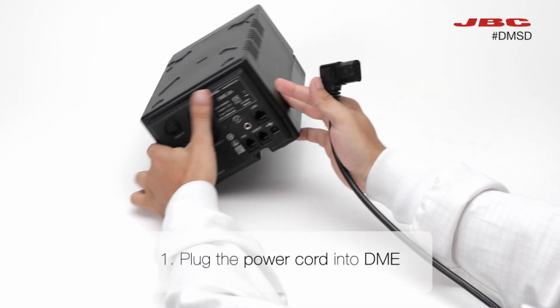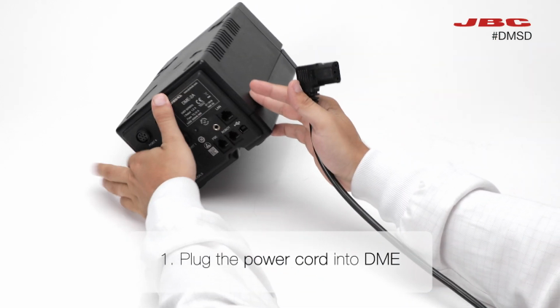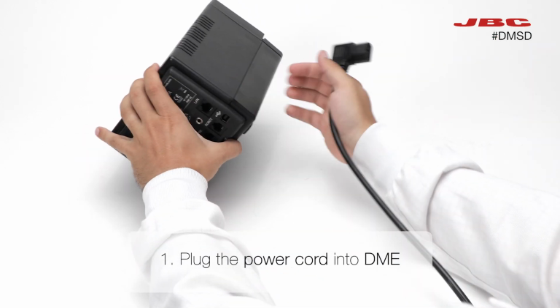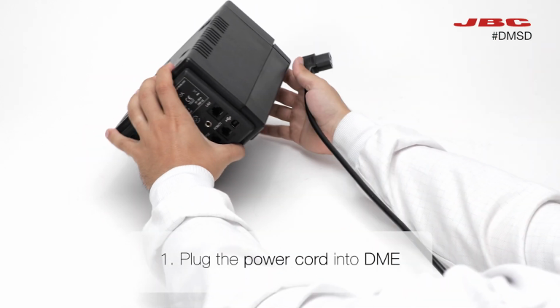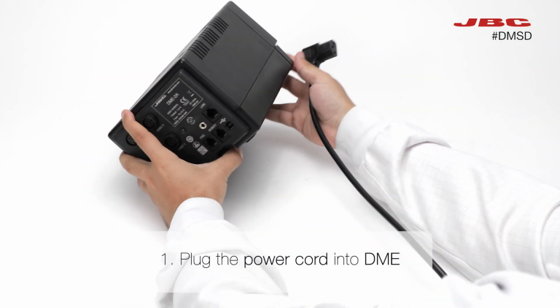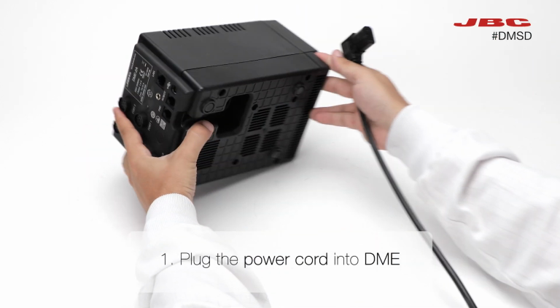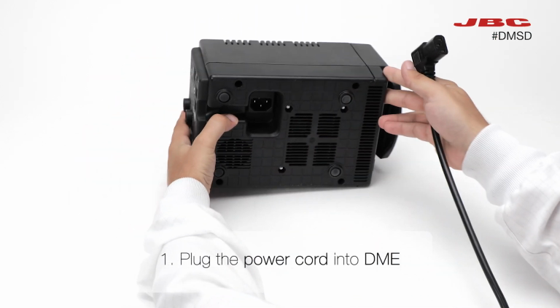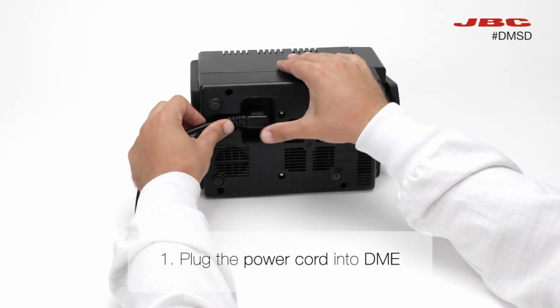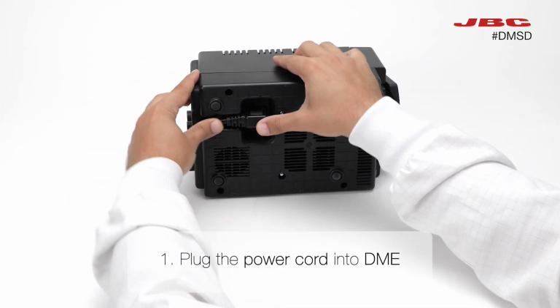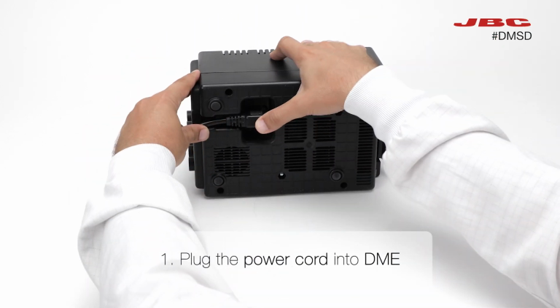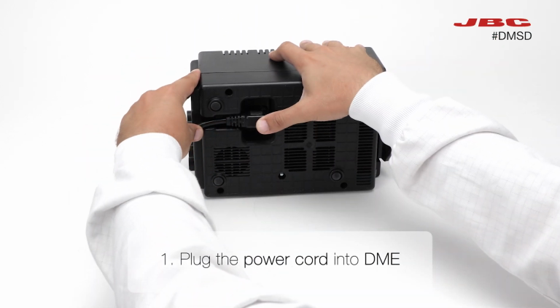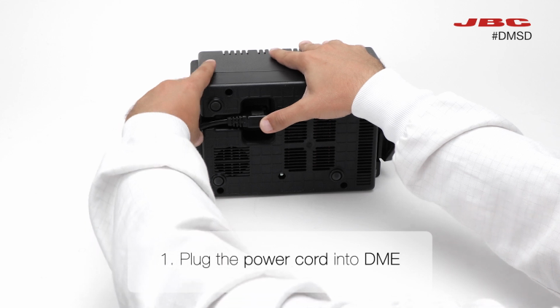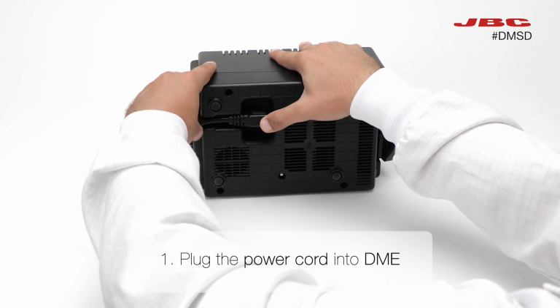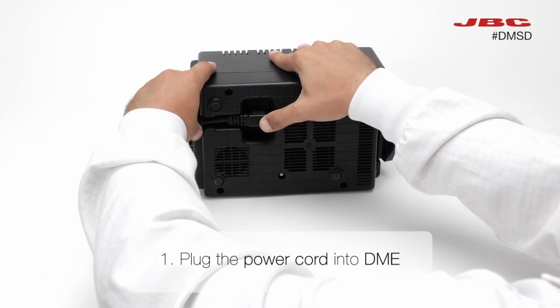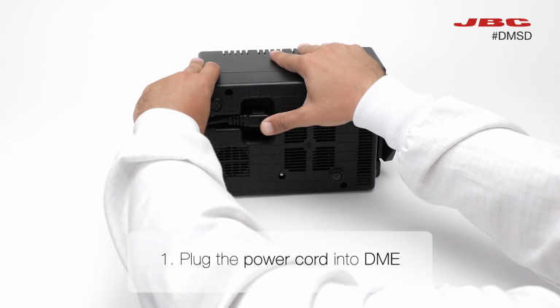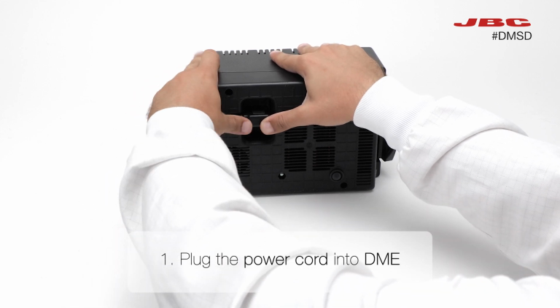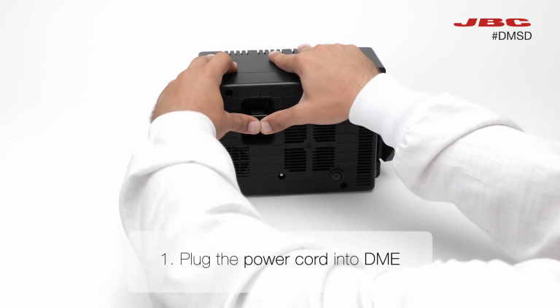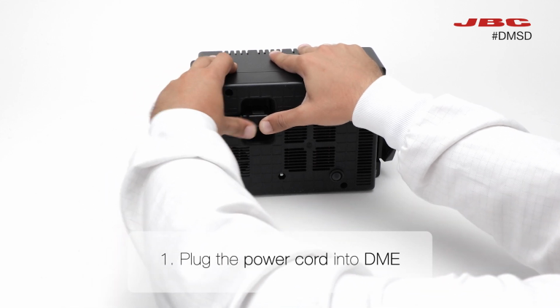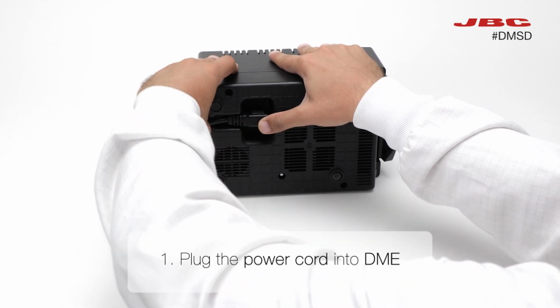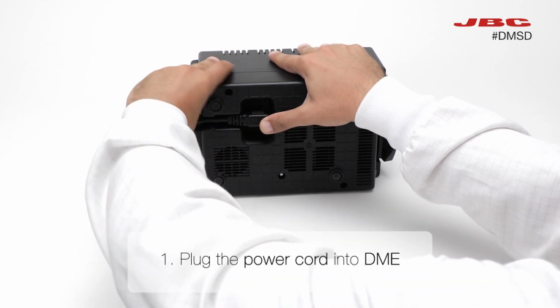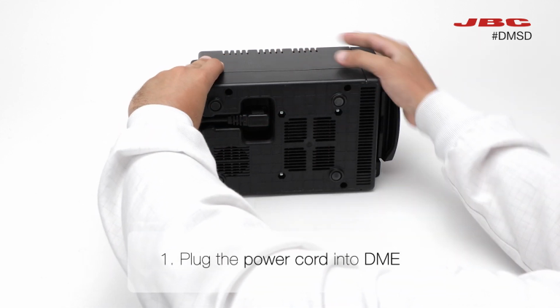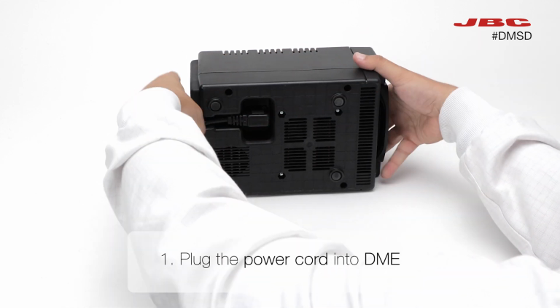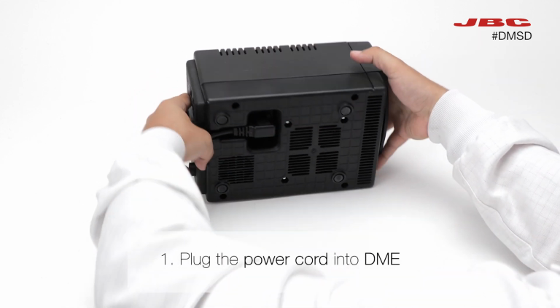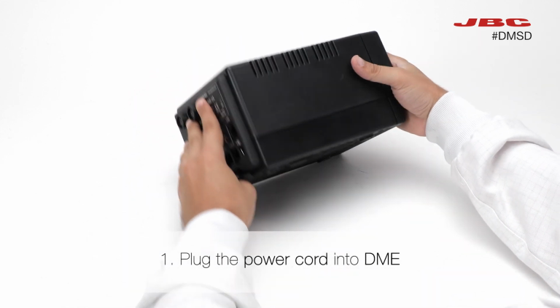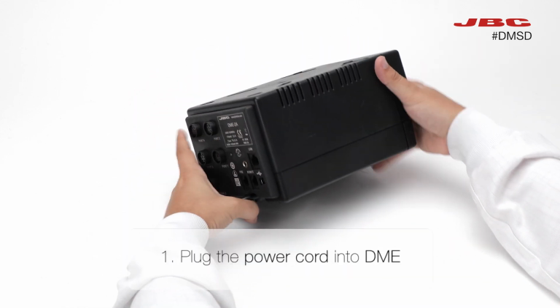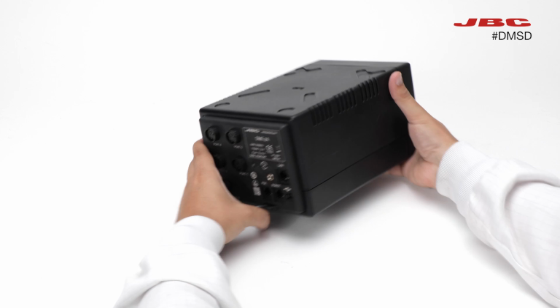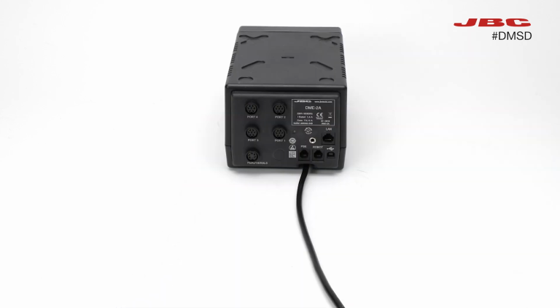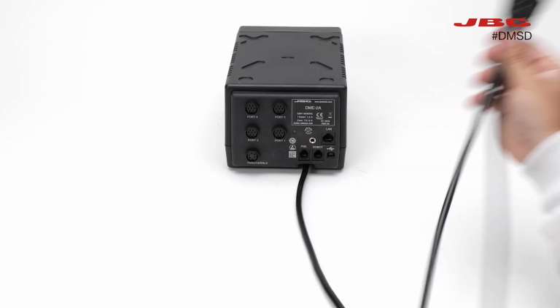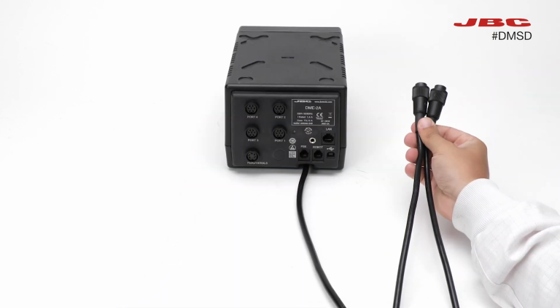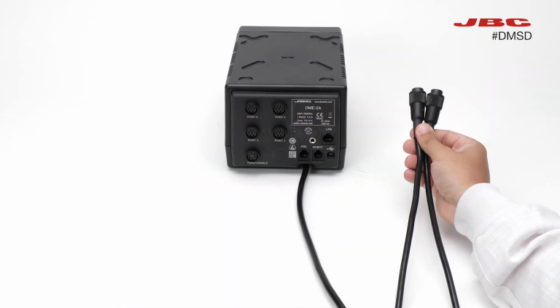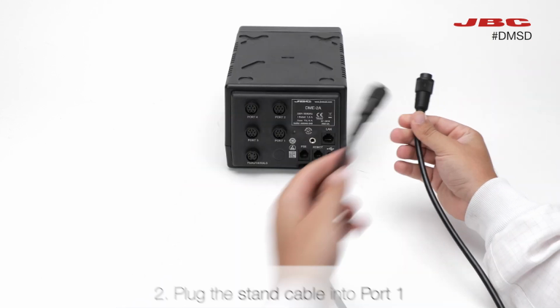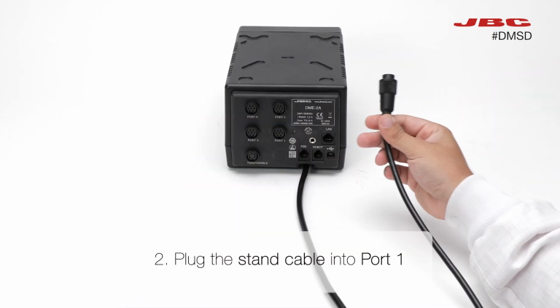First, plug the power cord into the DME.